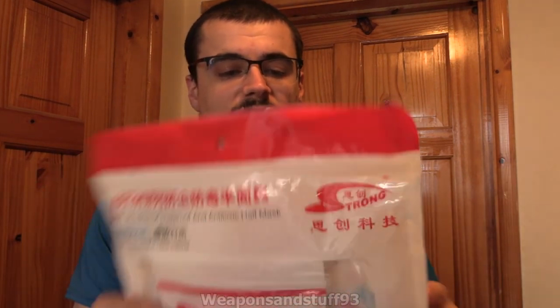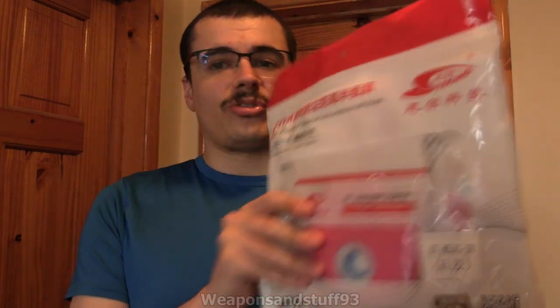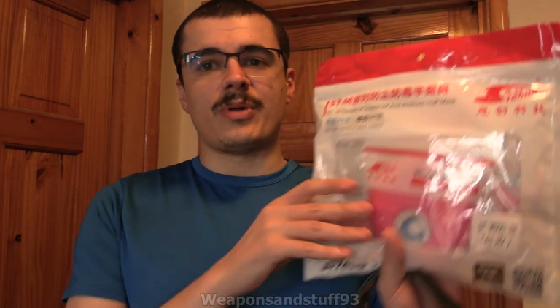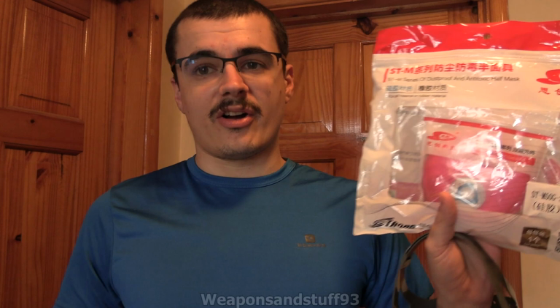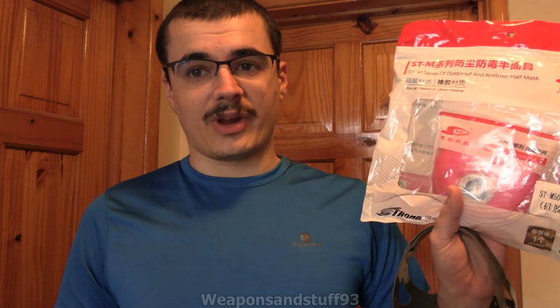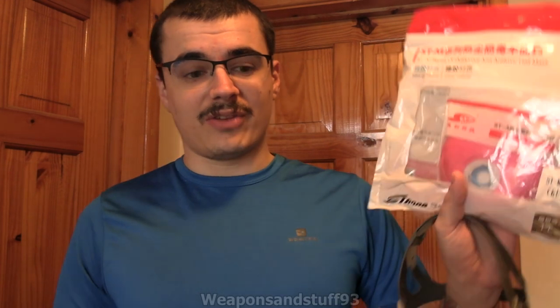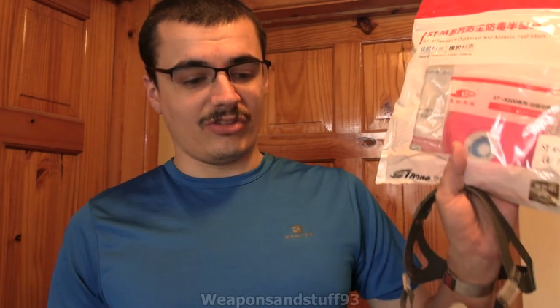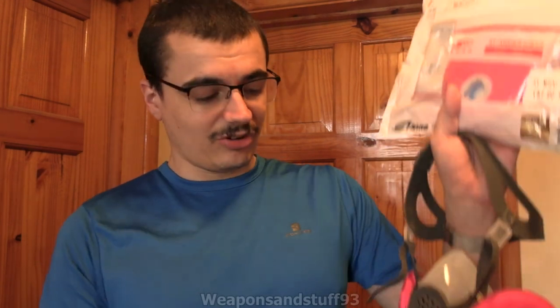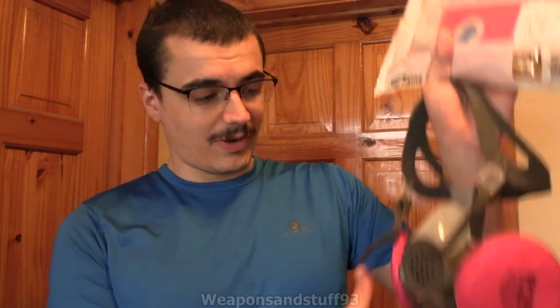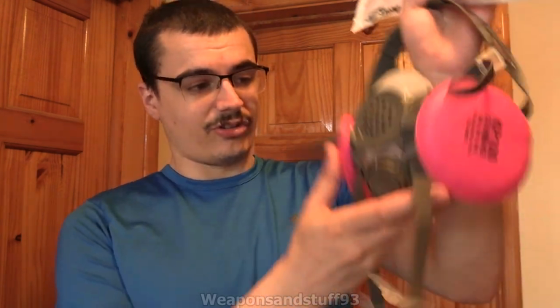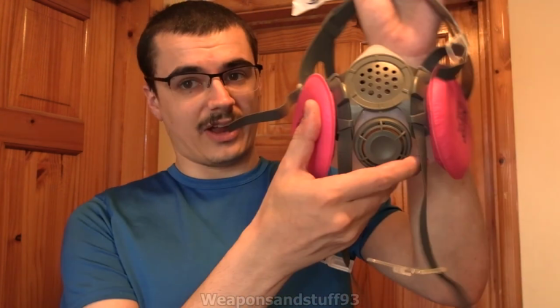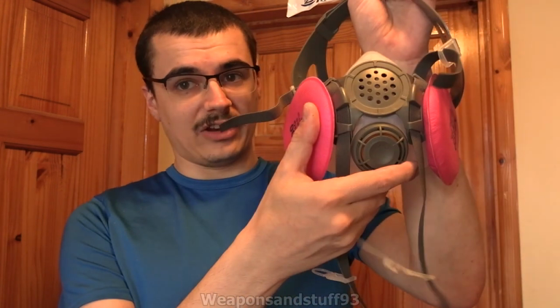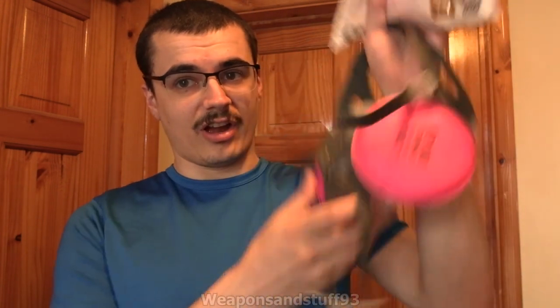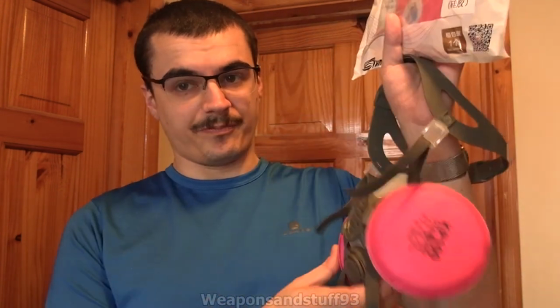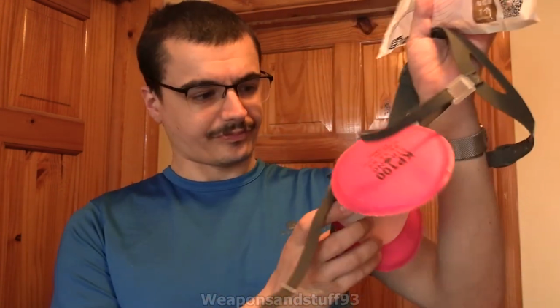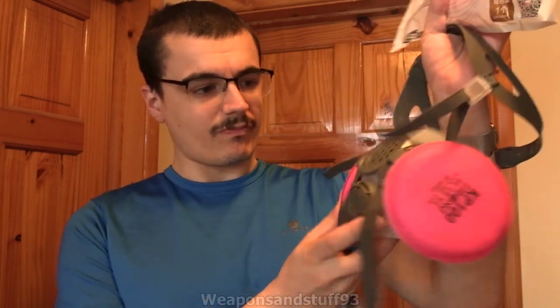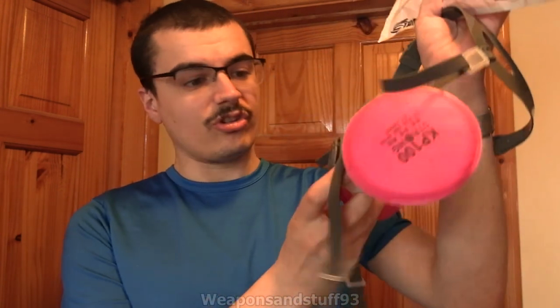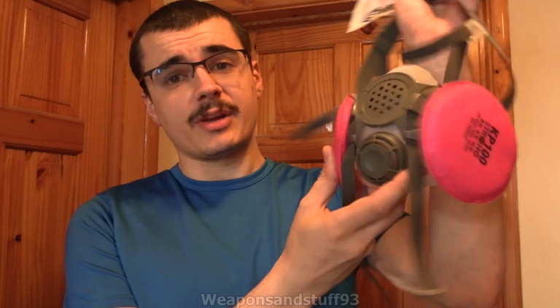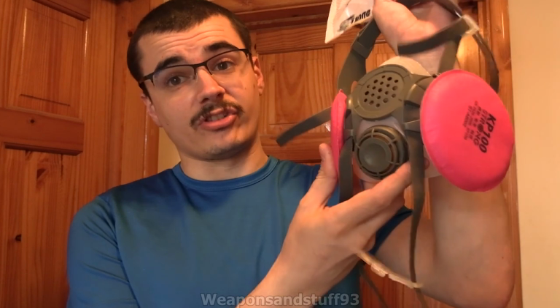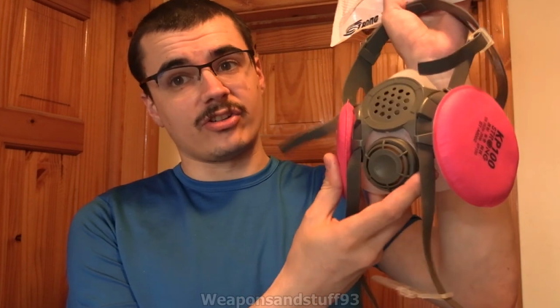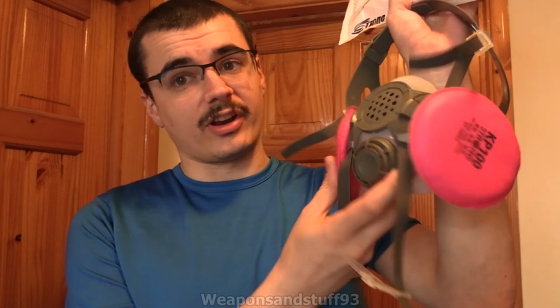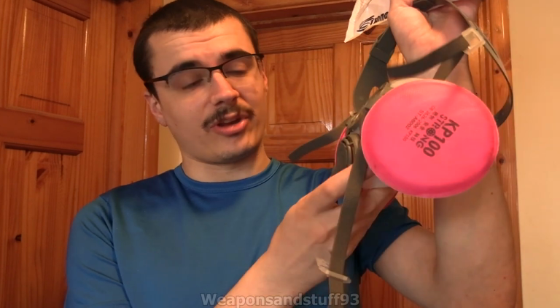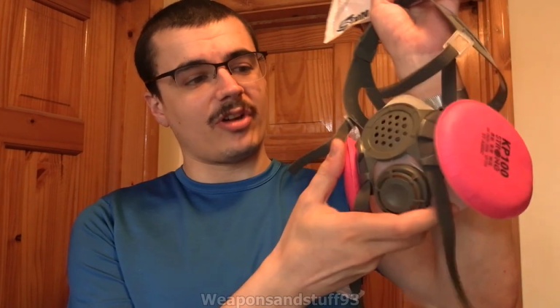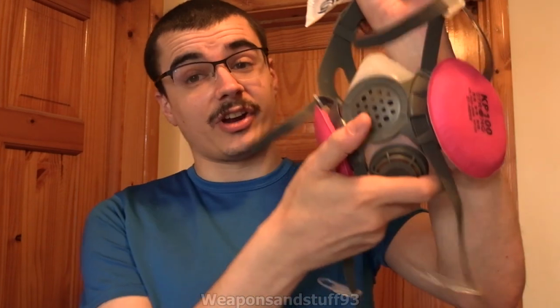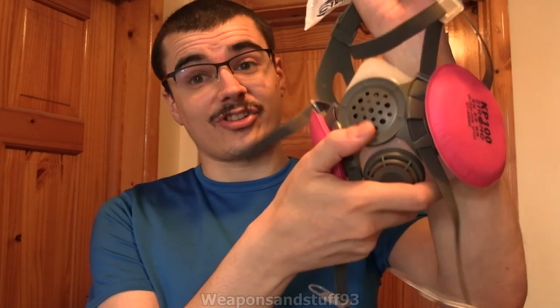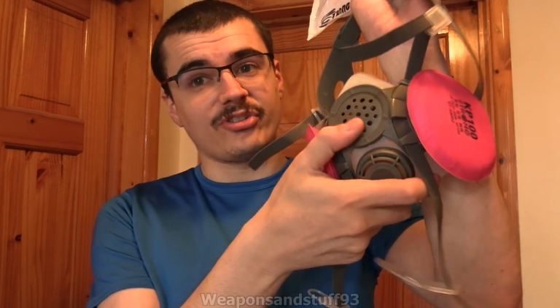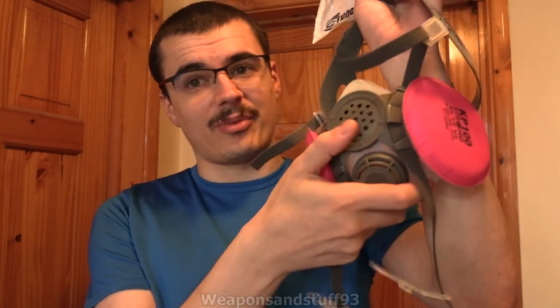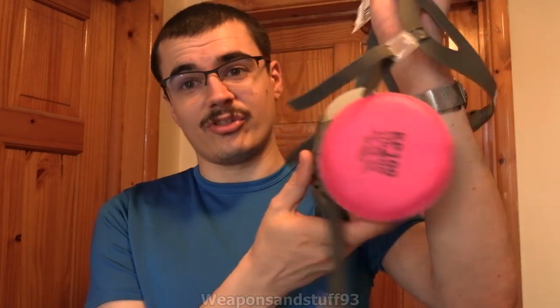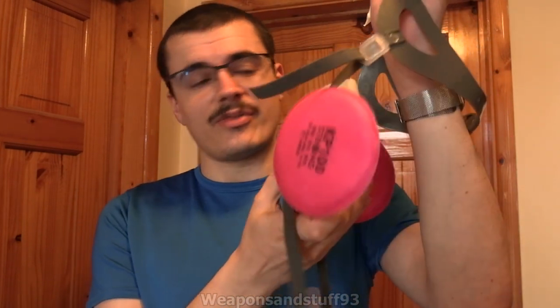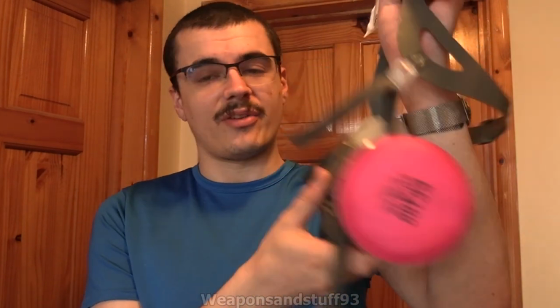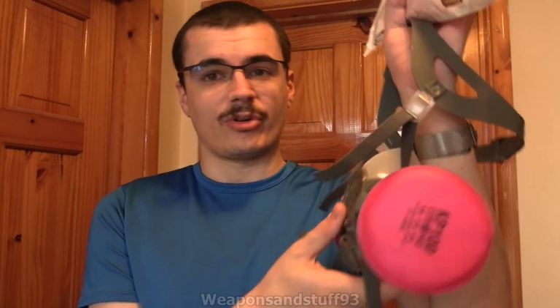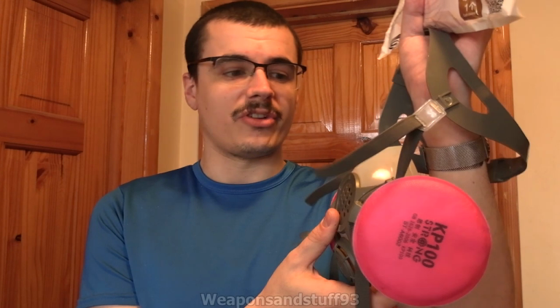So this was sent to me by Hype, so a big thank you to him, because he sent me a lot of stuff. And really it's because it's a good Chinese domestic mask design, and it's got a voice diaphragm on it, which is great for a half face respirator.